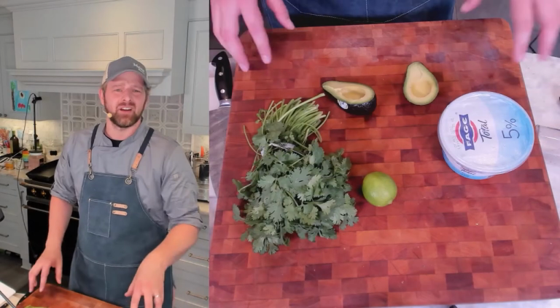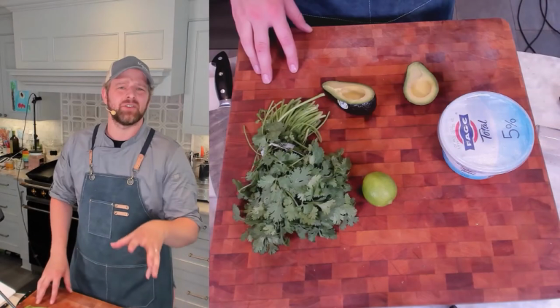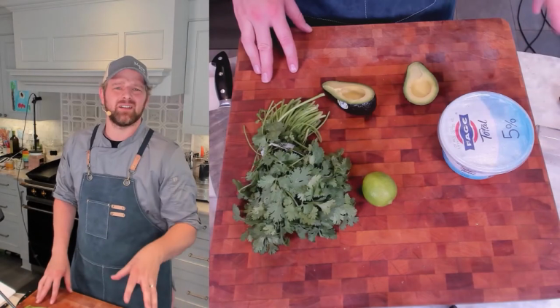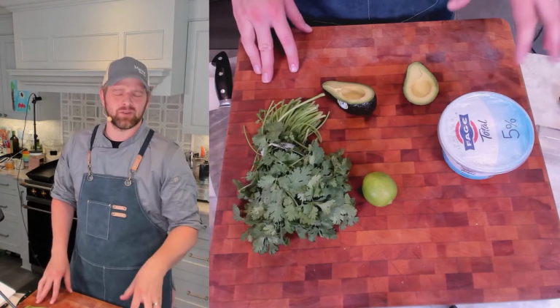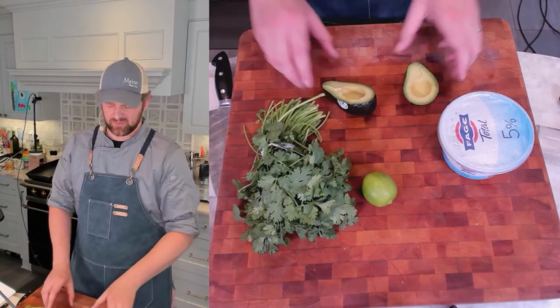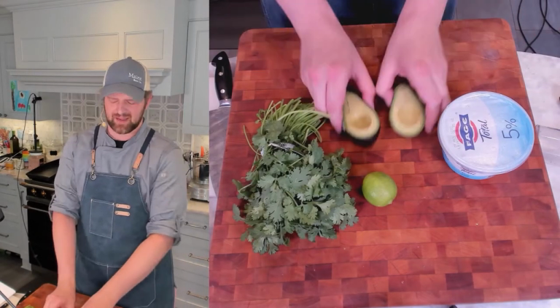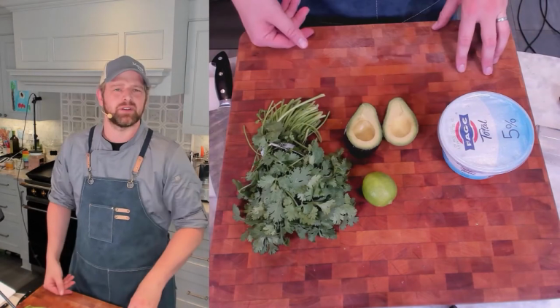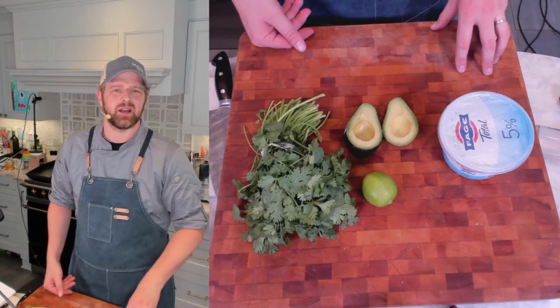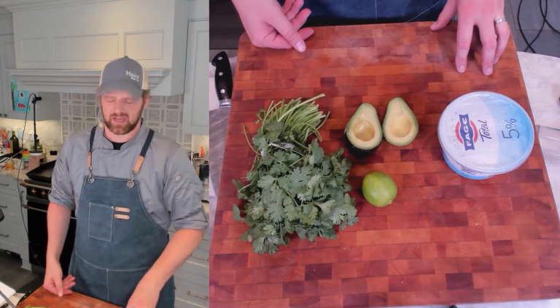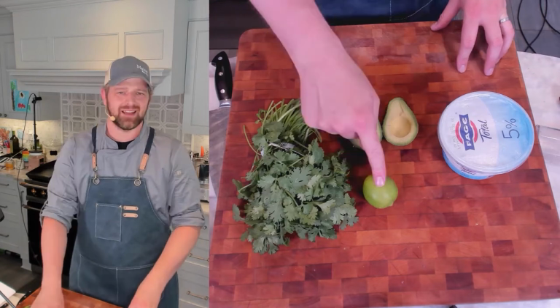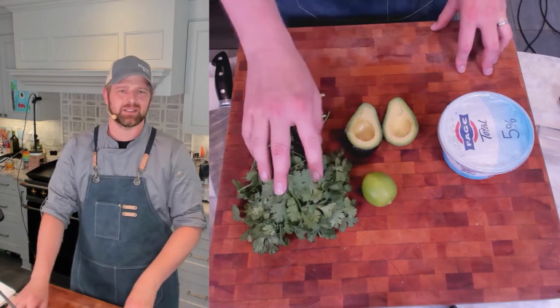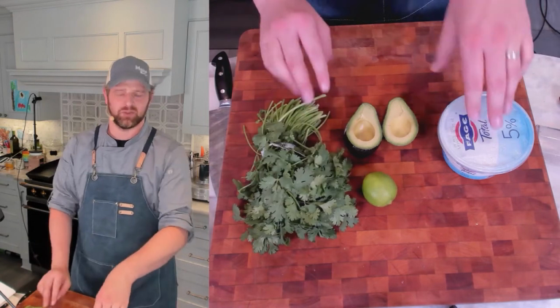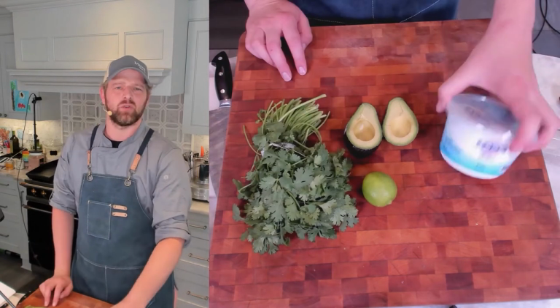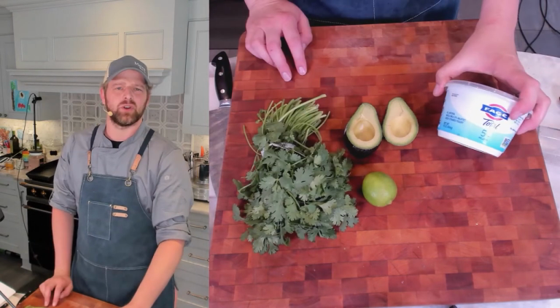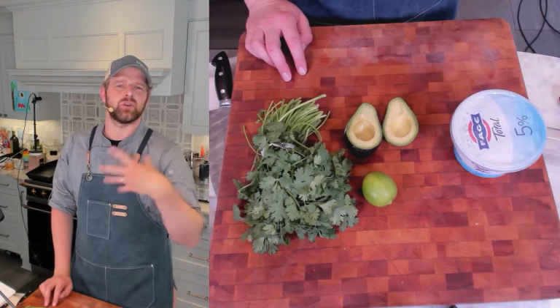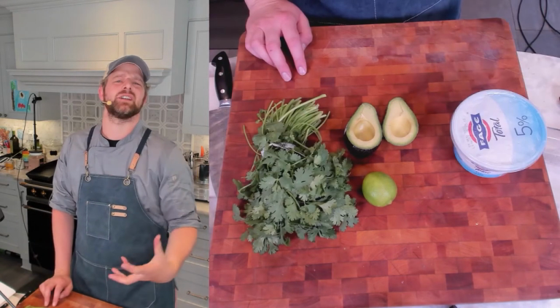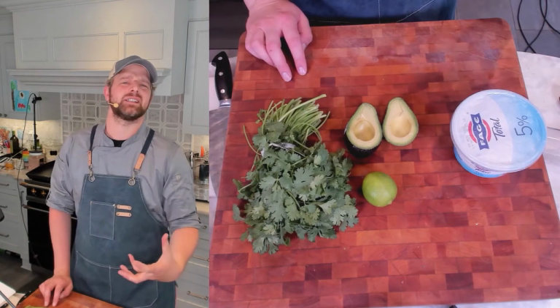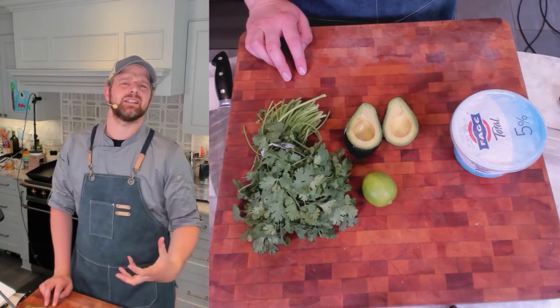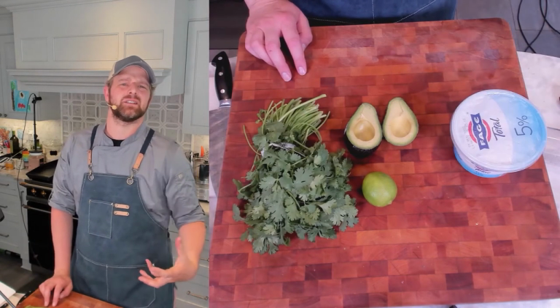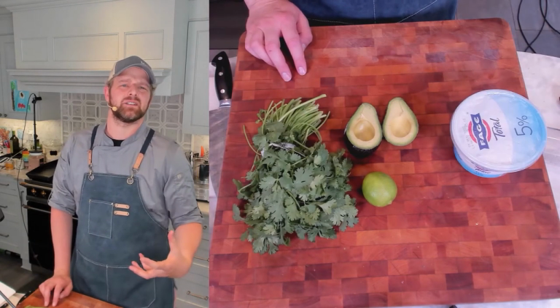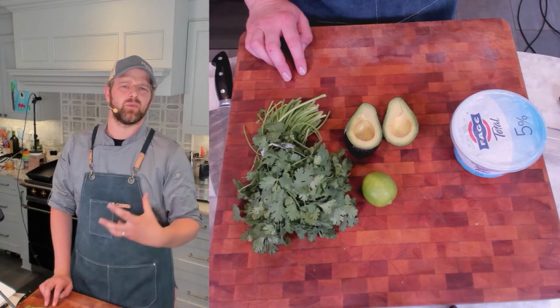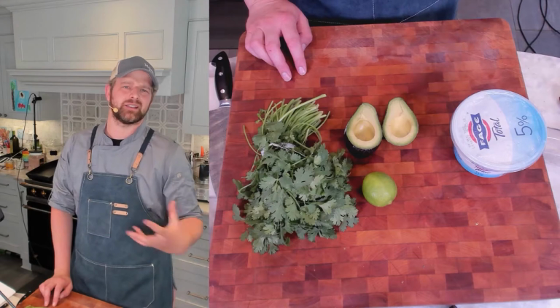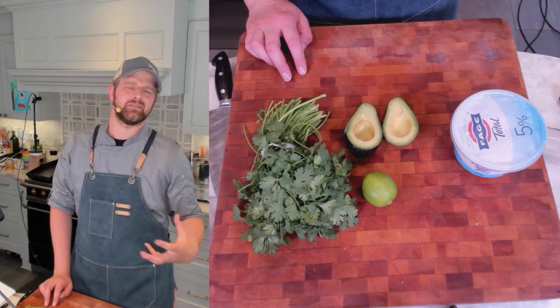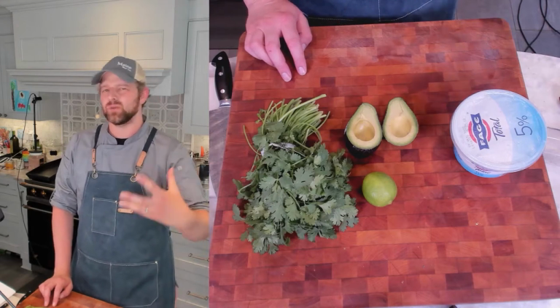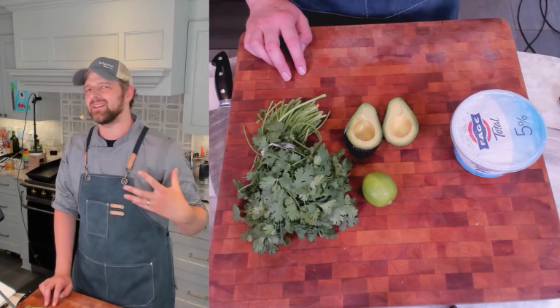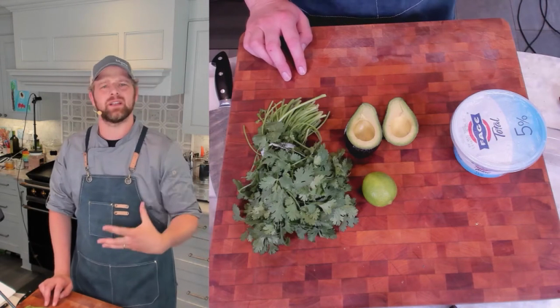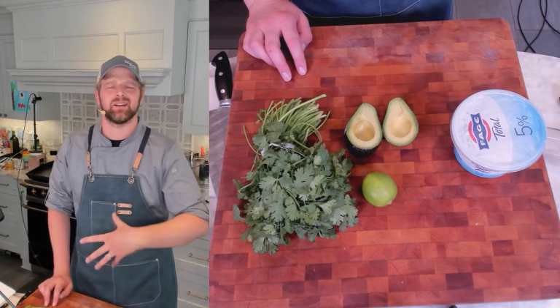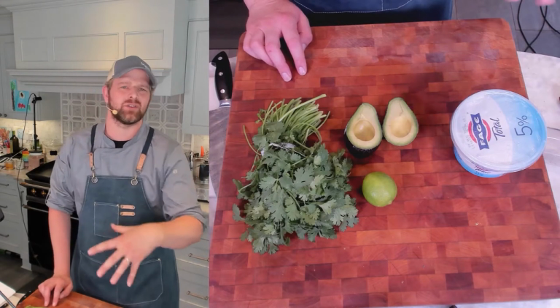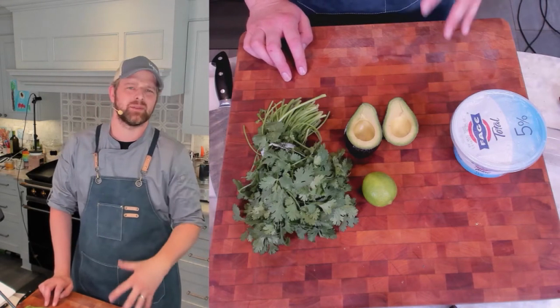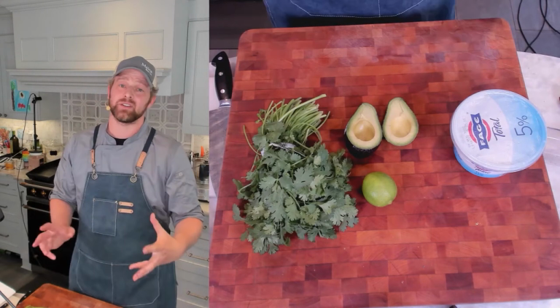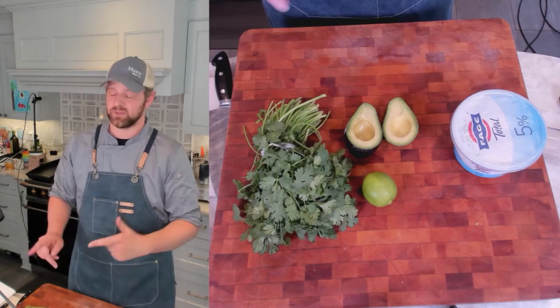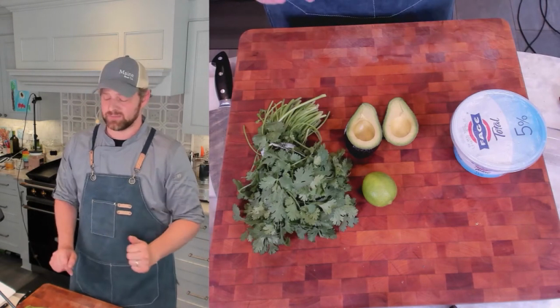For this avocado crema, we have perfectly ripe avocado, lime, cilantro, and whole milk yogurt. I'm going to adjust the consistency with water as needed — we'll add a little bit here and there, there's no set amount. You're also going to want some salt.